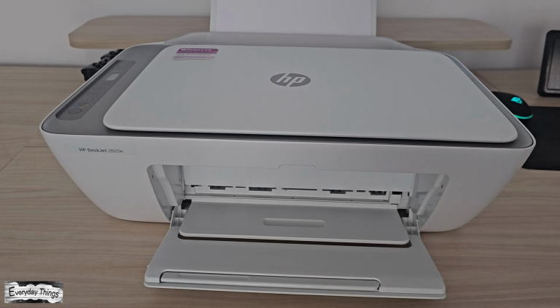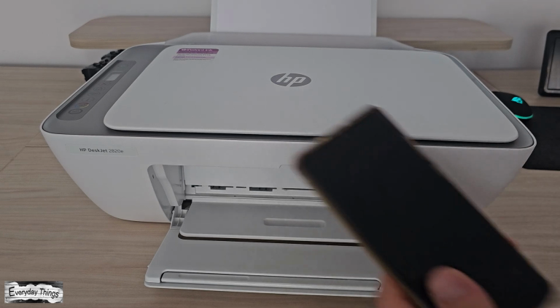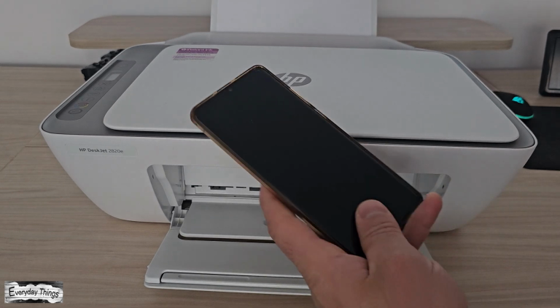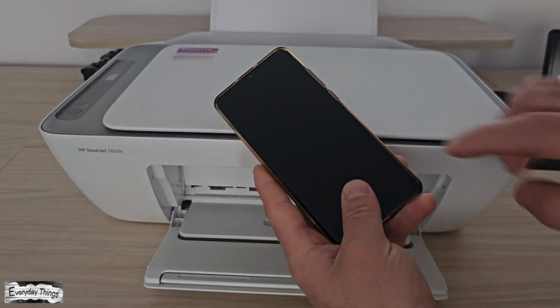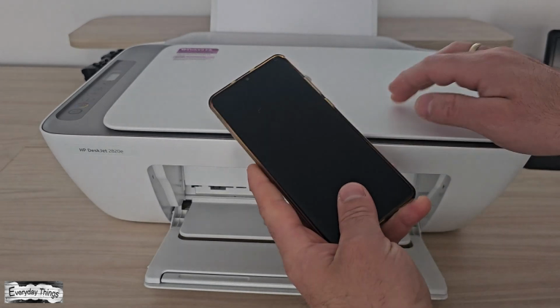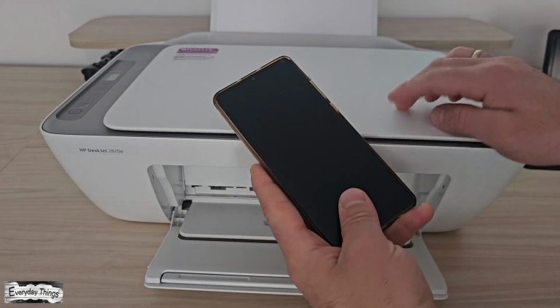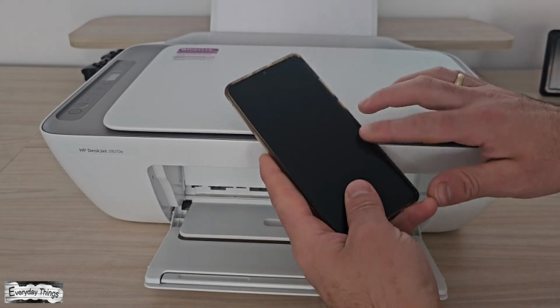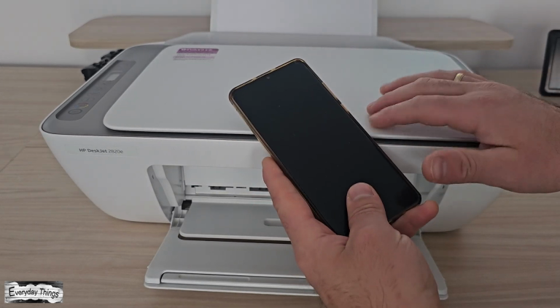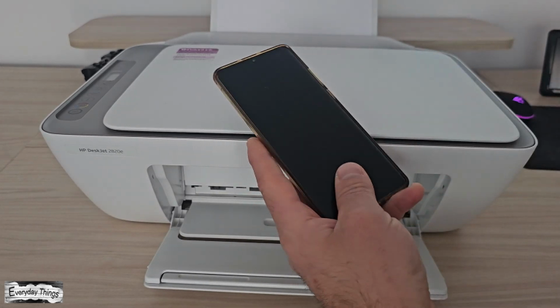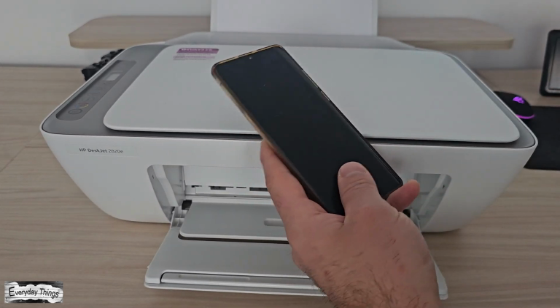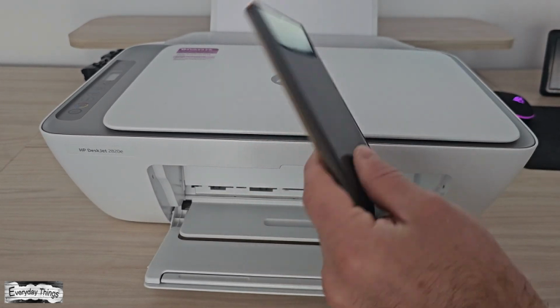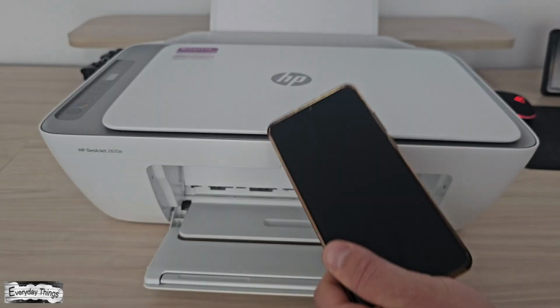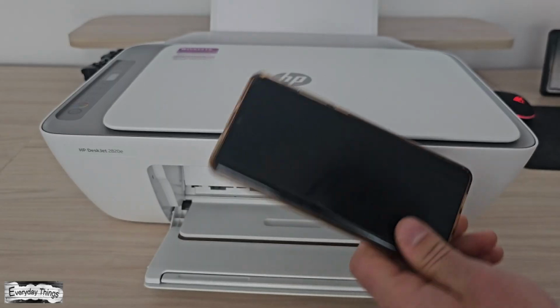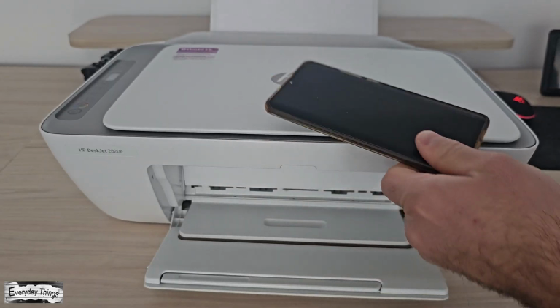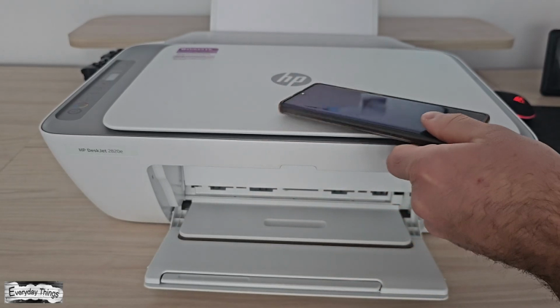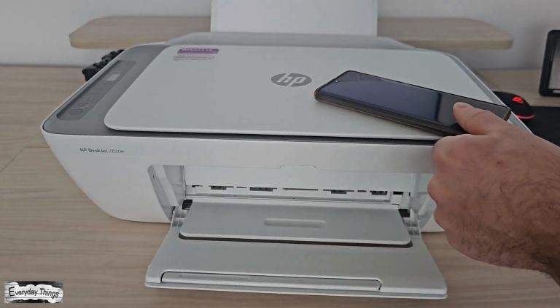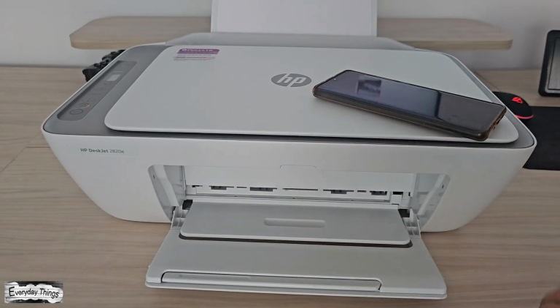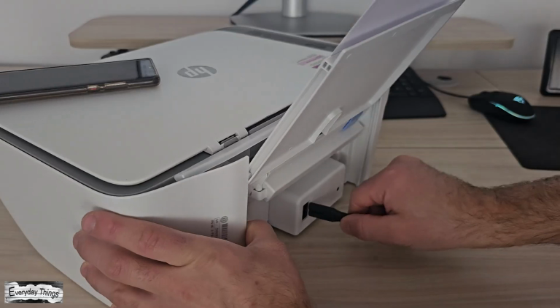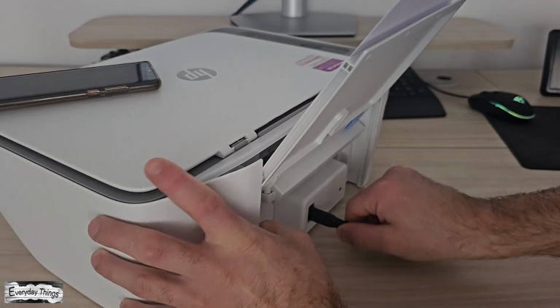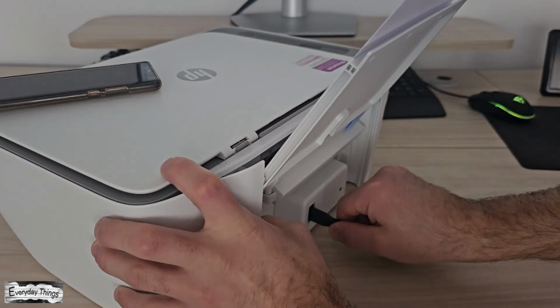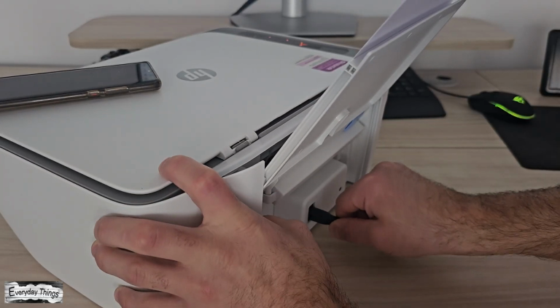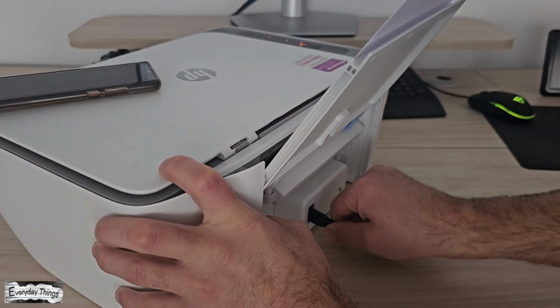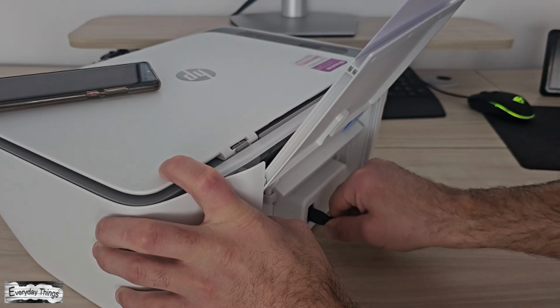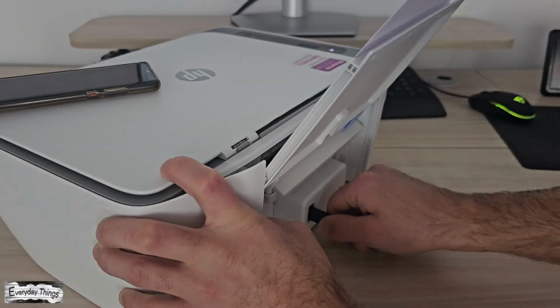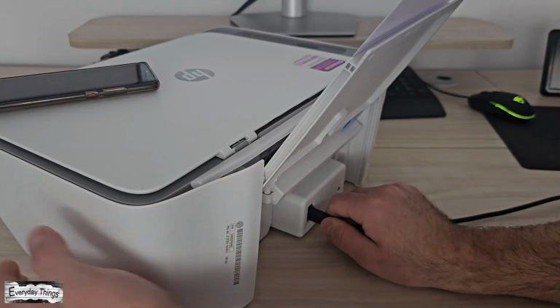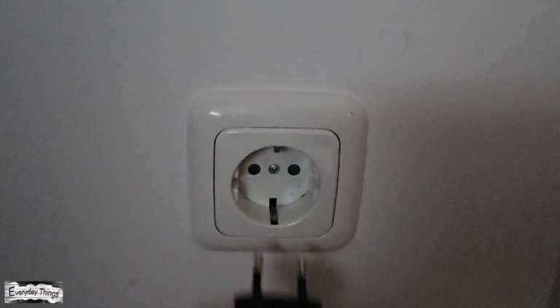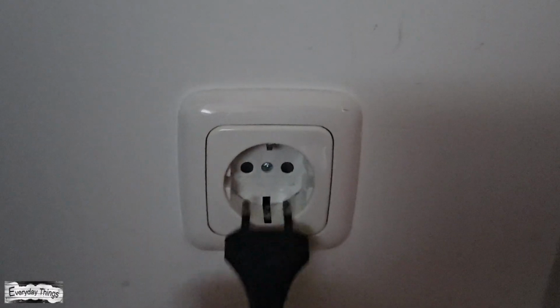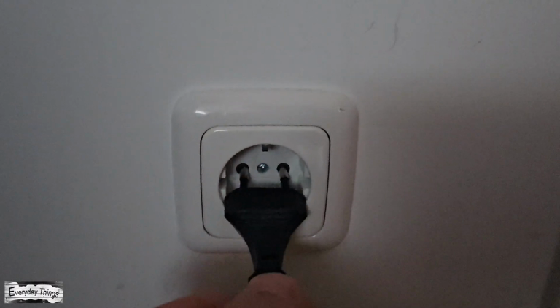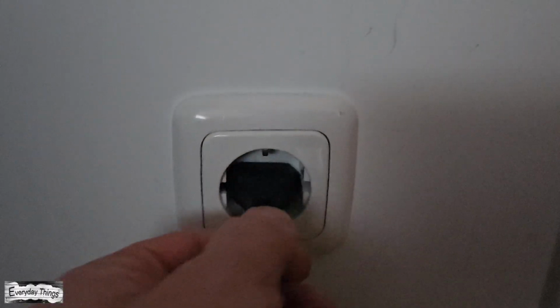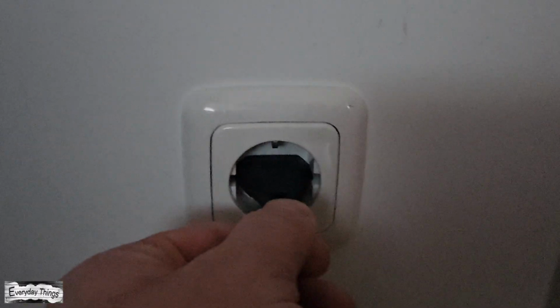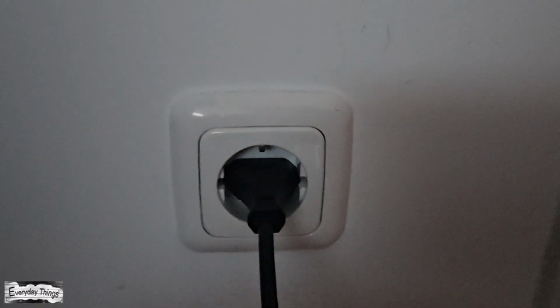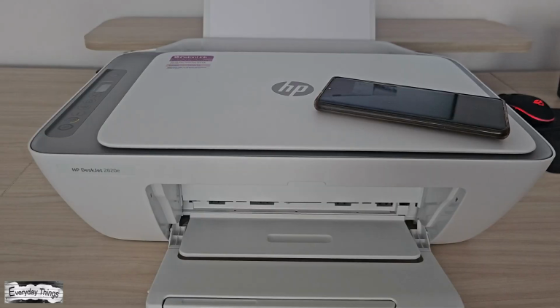Hi everyone. In today's video, I'll show you how to connect your HP printer to Wi-Fi using your phone. This method is quick, simple, and works for most HP DeskJet, Ink Tank, and LaserJet models. So let's get started.